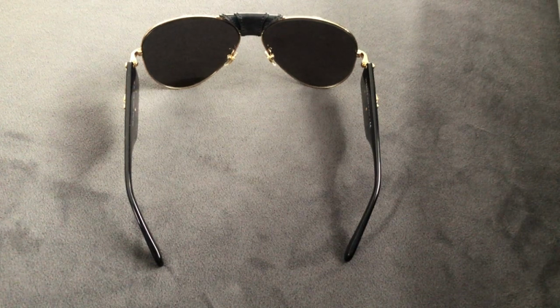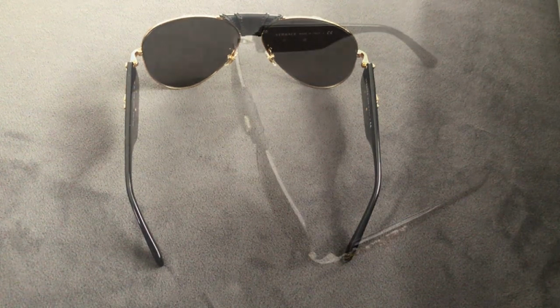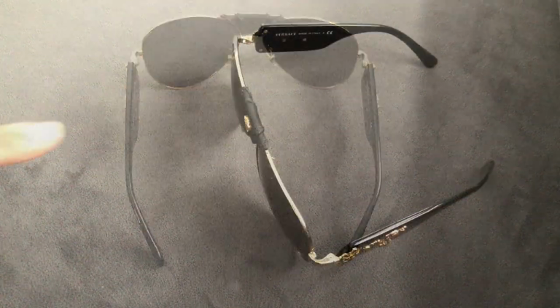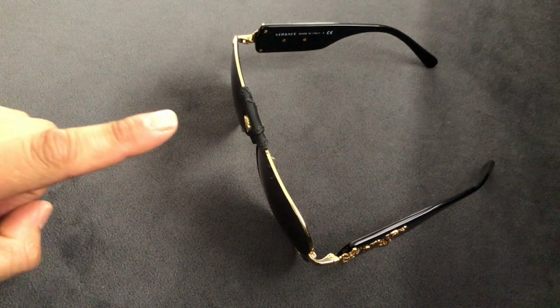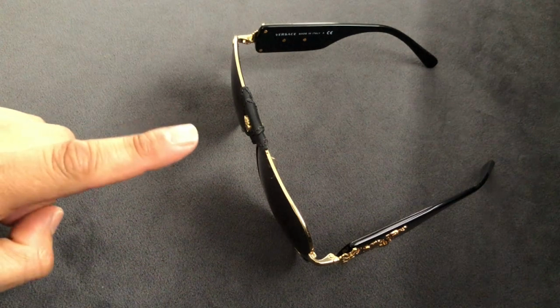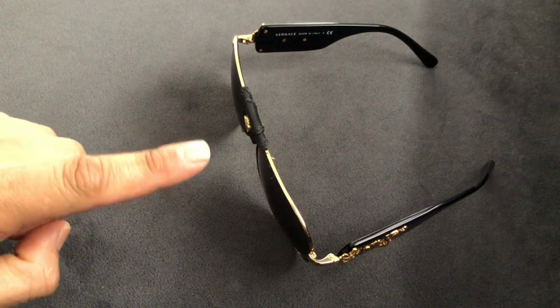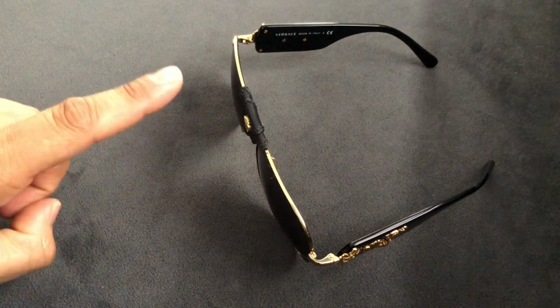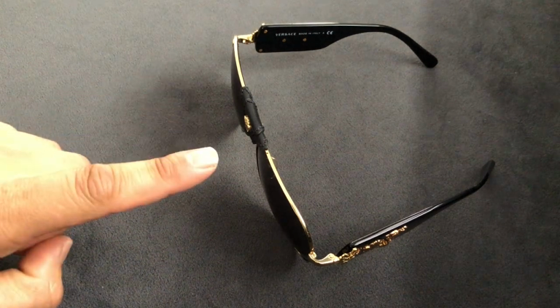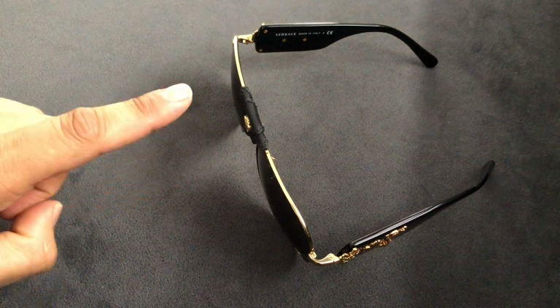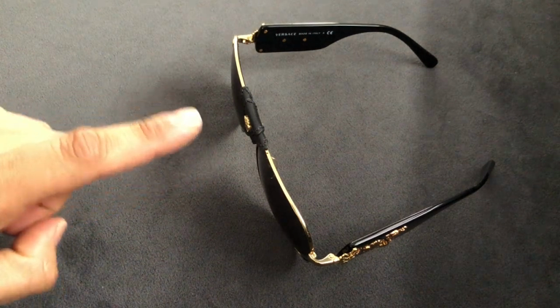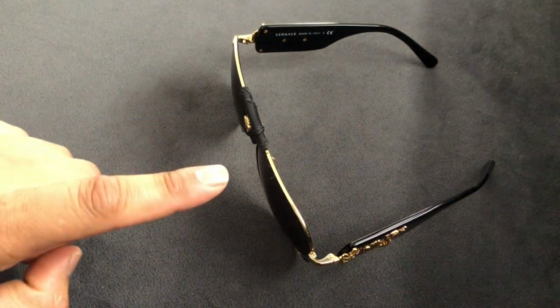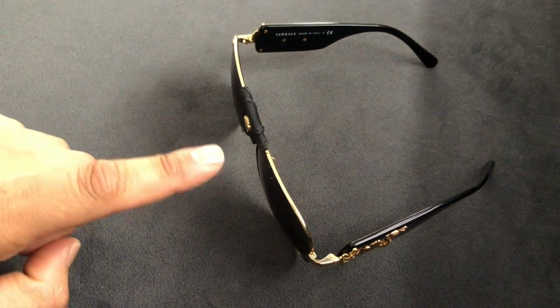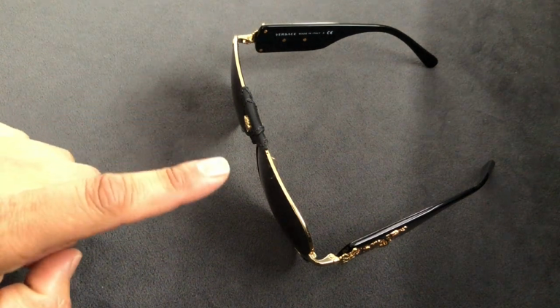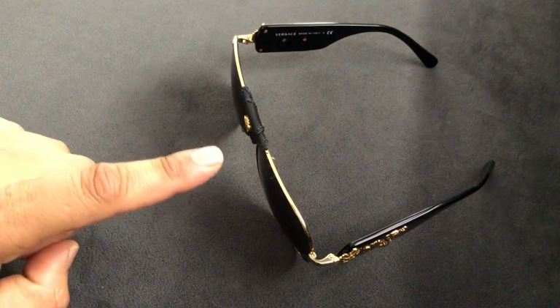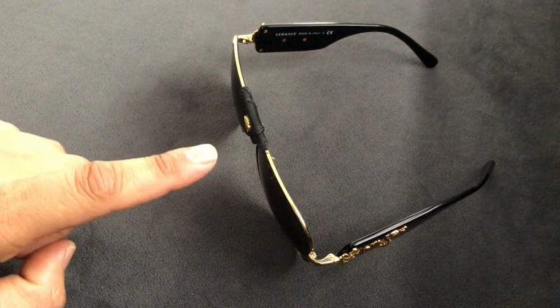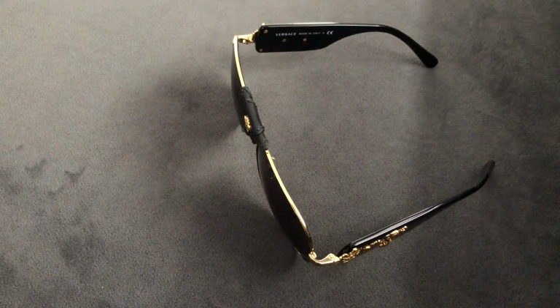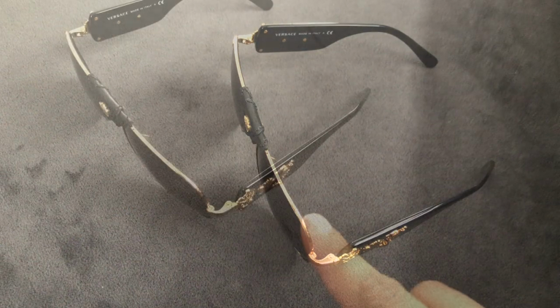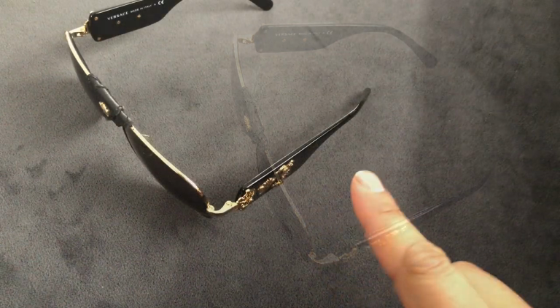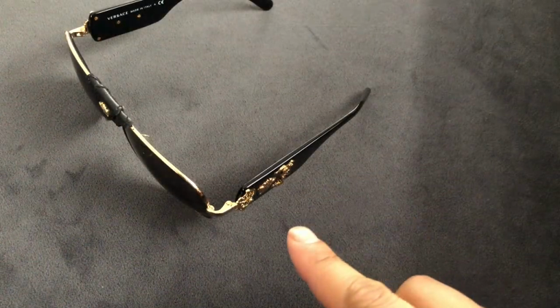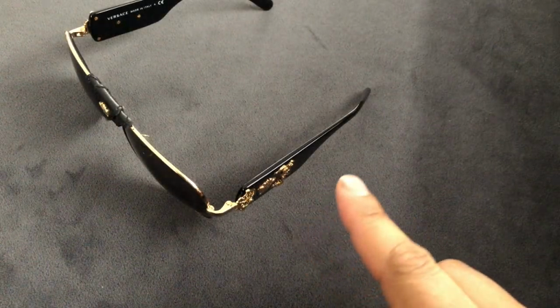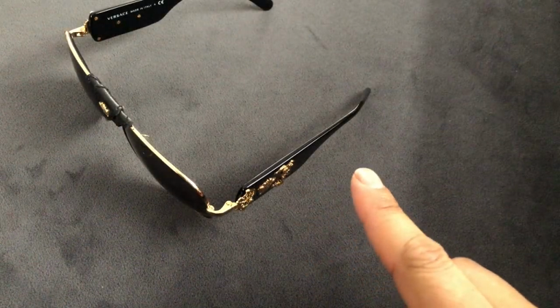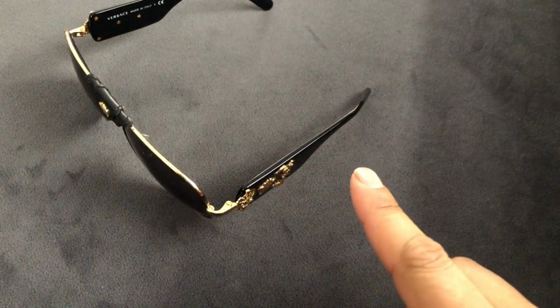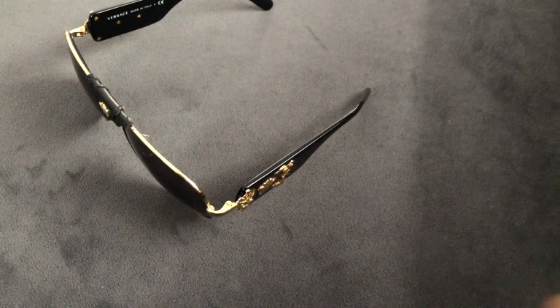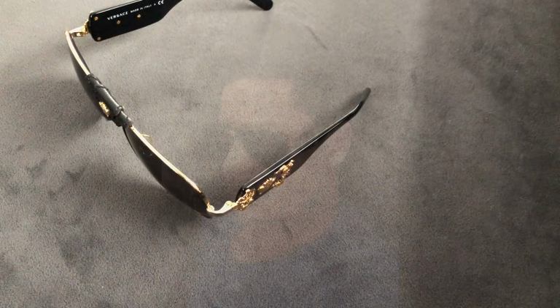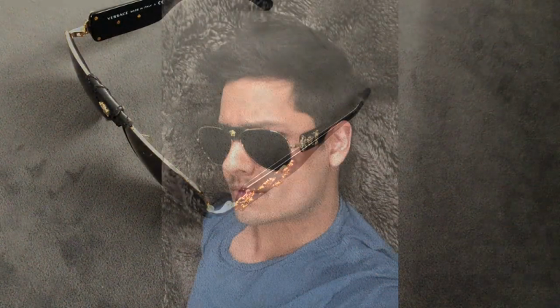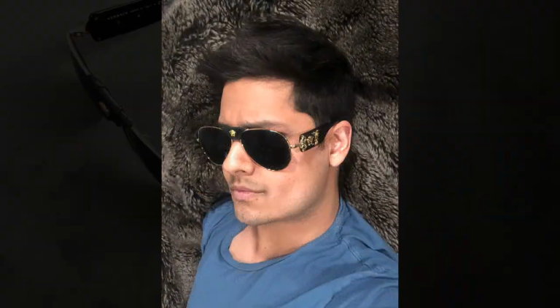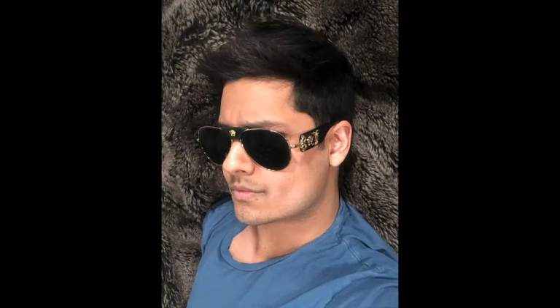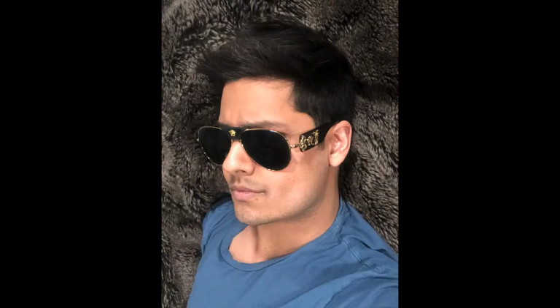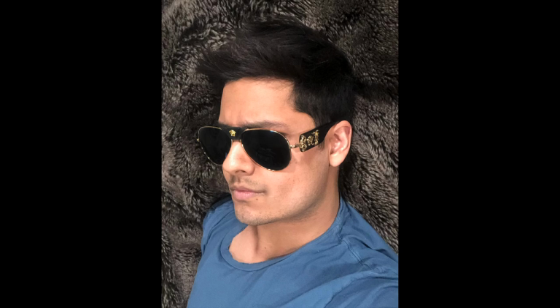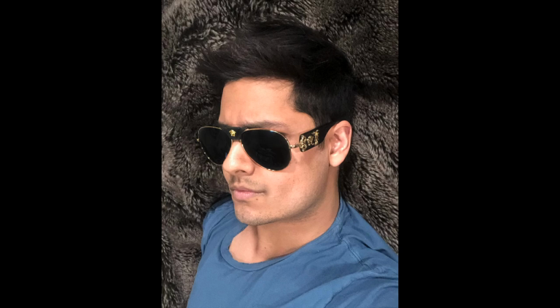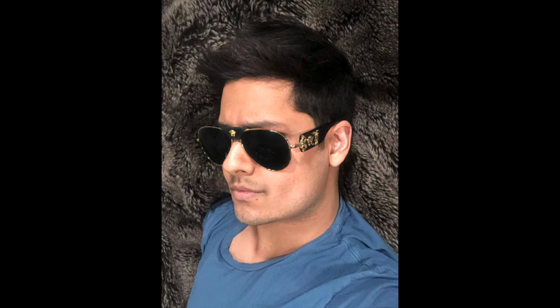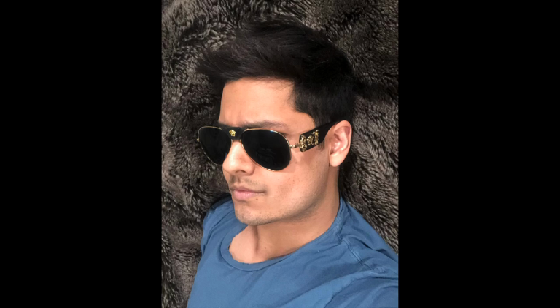Alright, let's dive into the measurements. You have a 62mm lens width, a 14mm nose bridge, and the temples are 140mm long. And for reference sake, this is what they look like on.